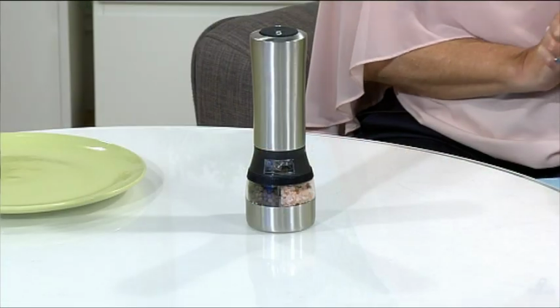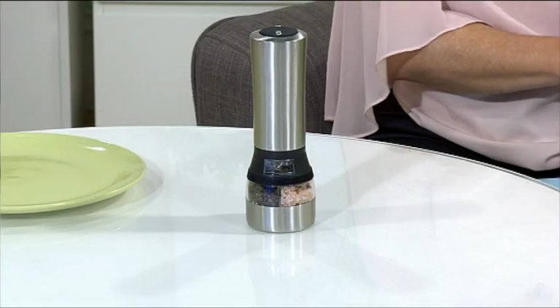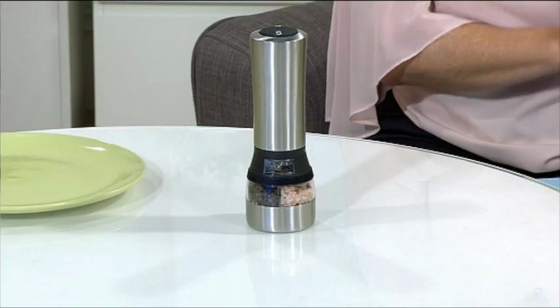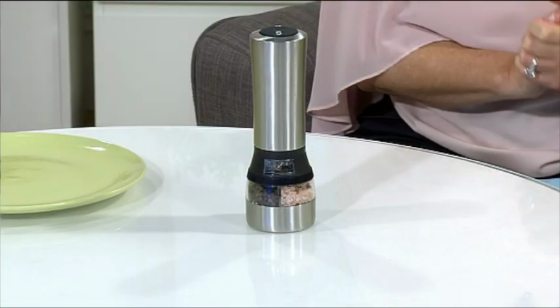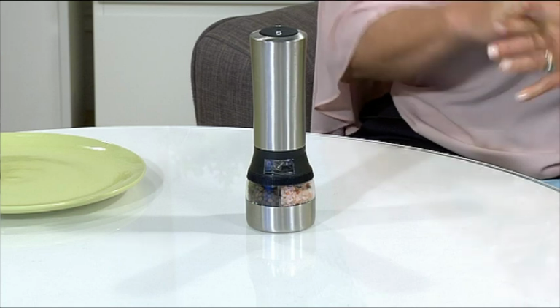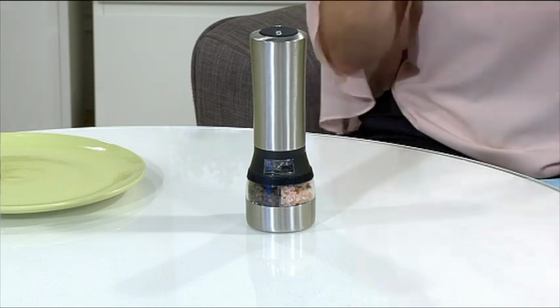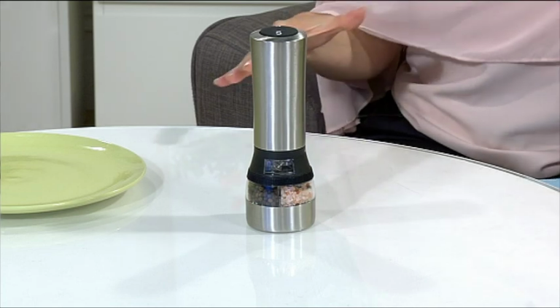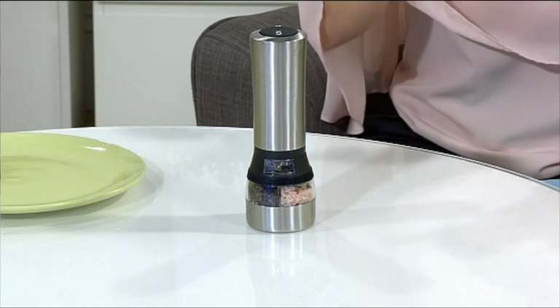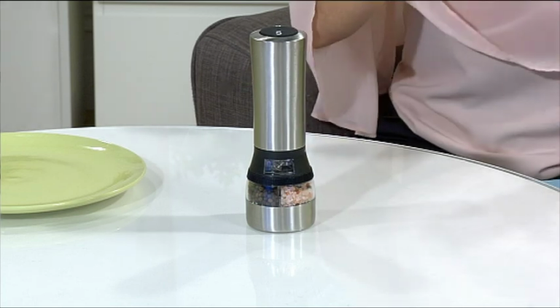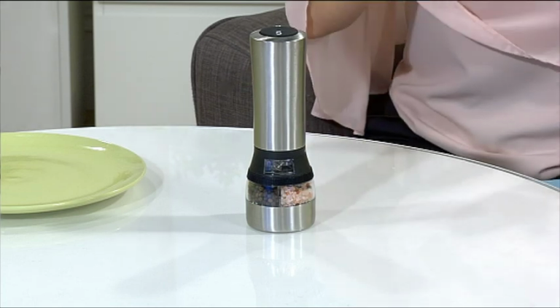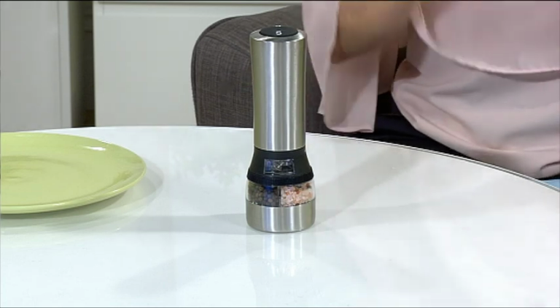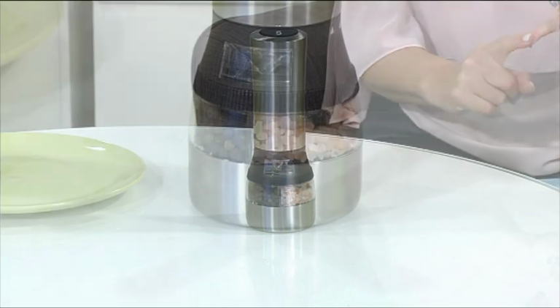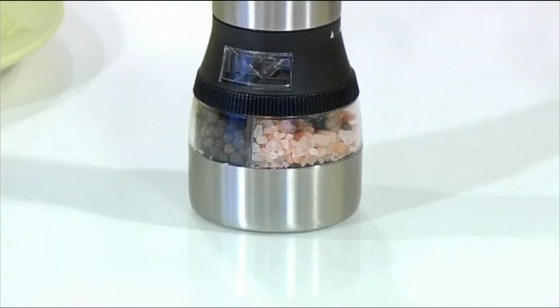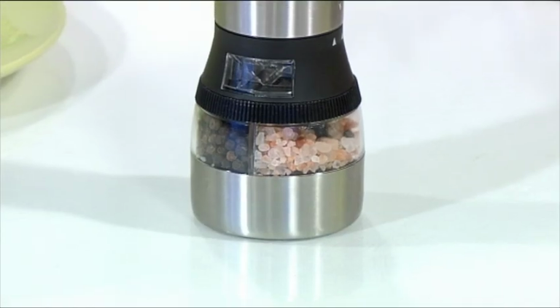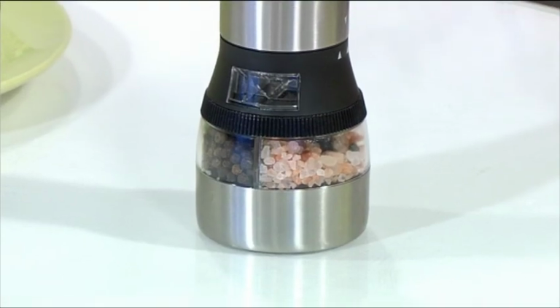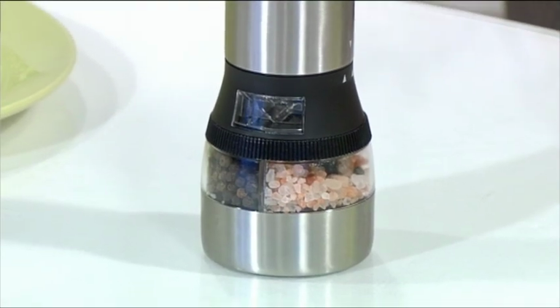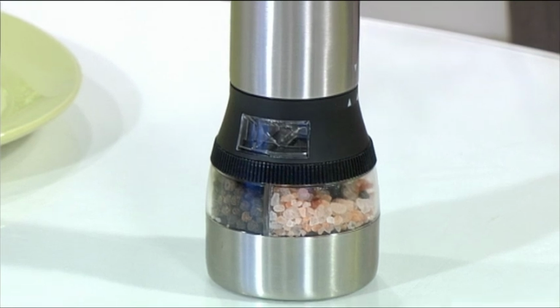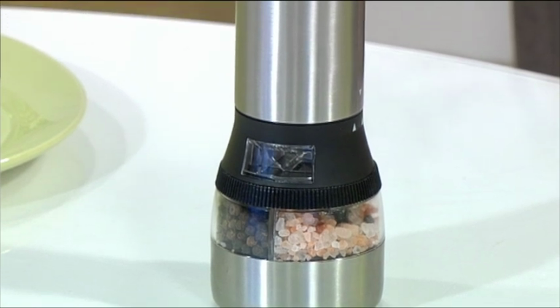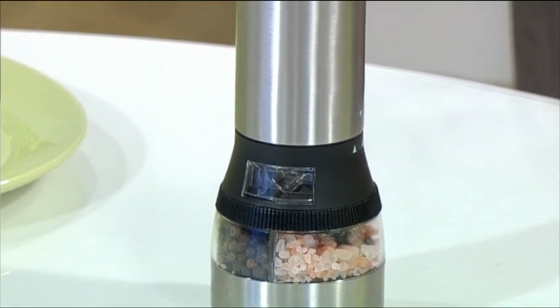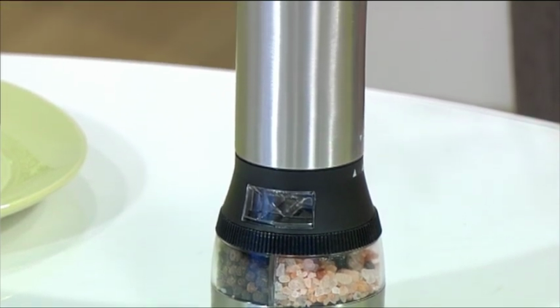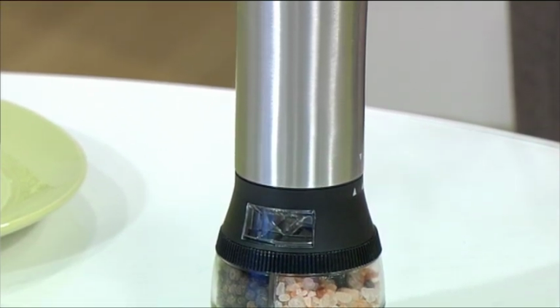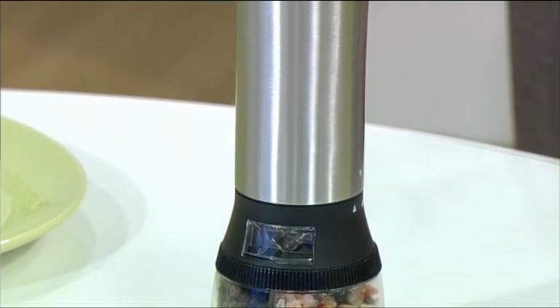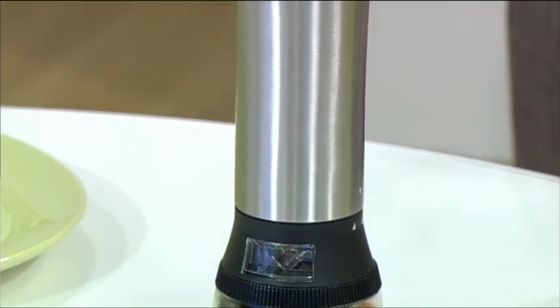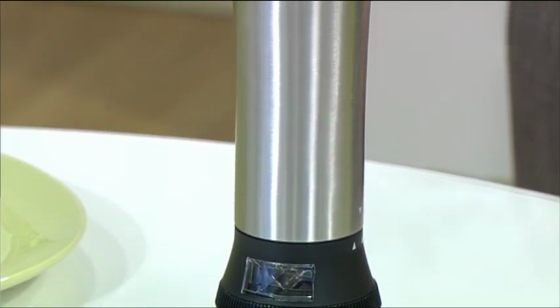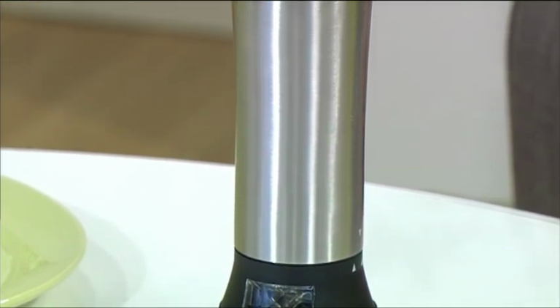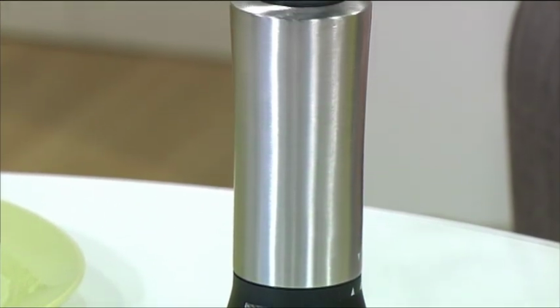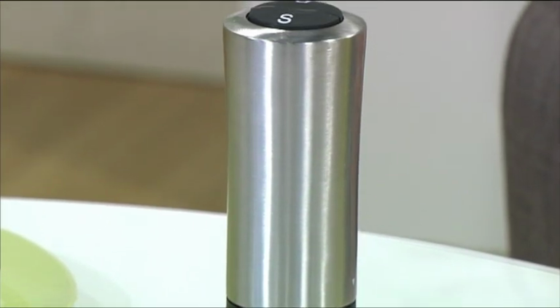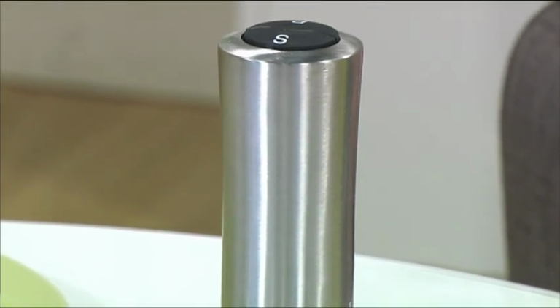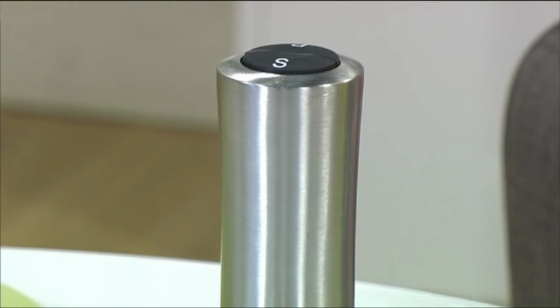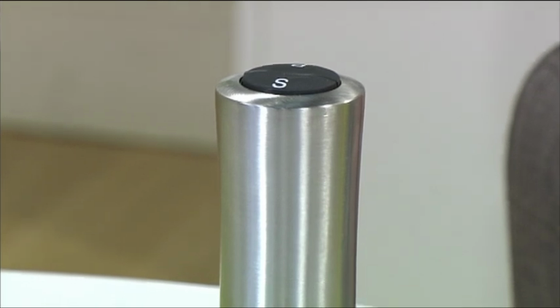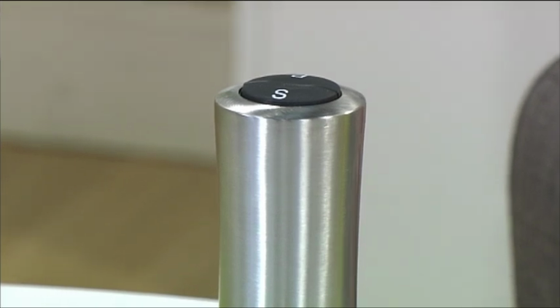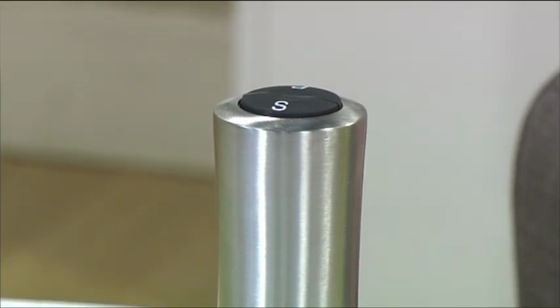And this two-in-one salt and pepper grinder does exactly that. You only need one, and it combines salt and pepper in the one grinder, which means you don't have to have two taking up space in your pantry or on your dining table.